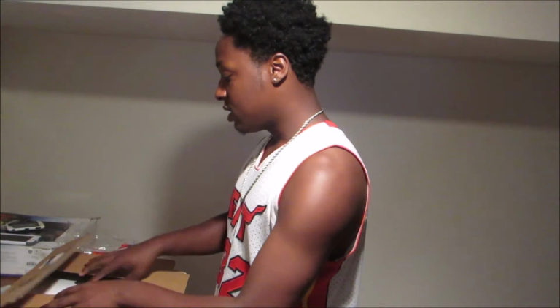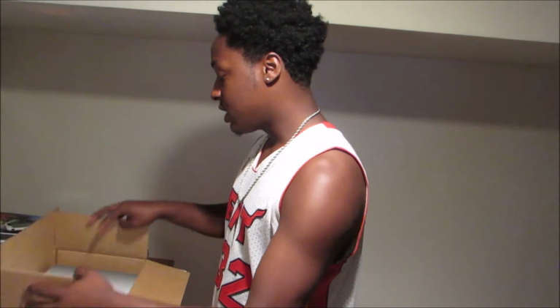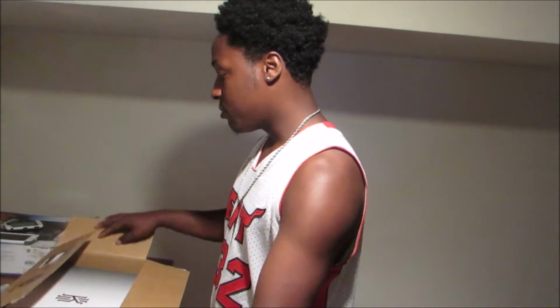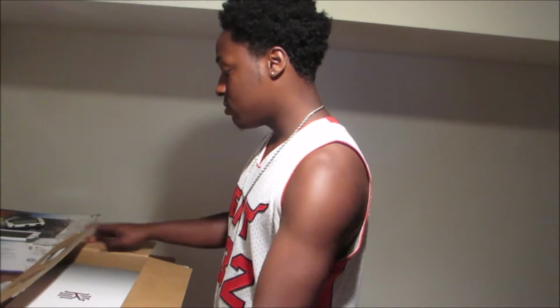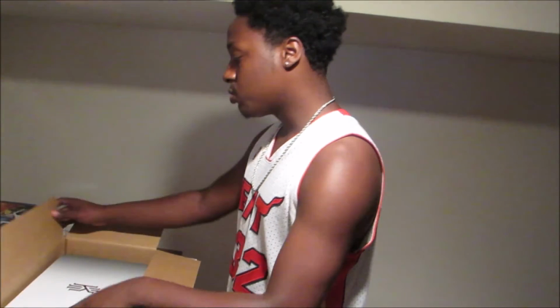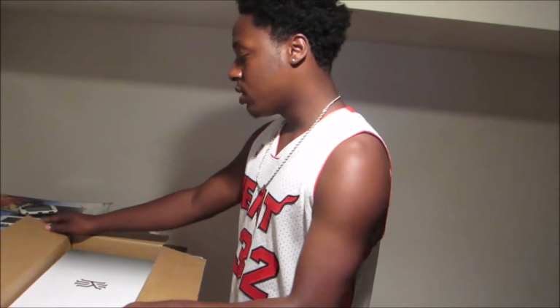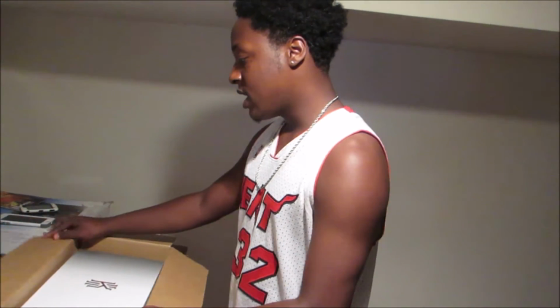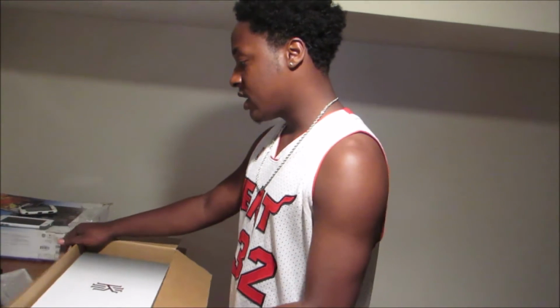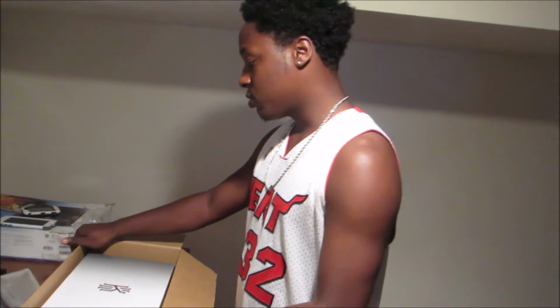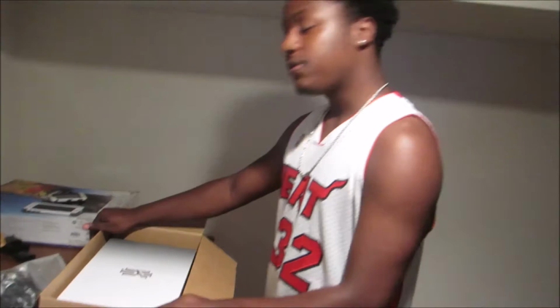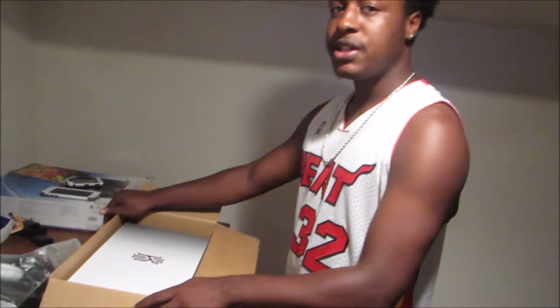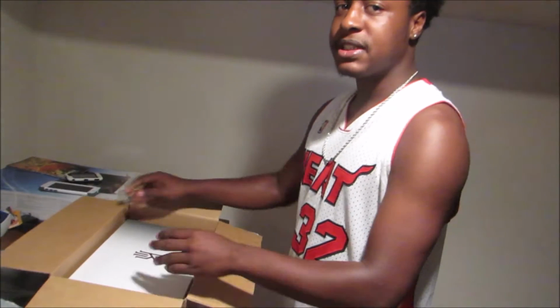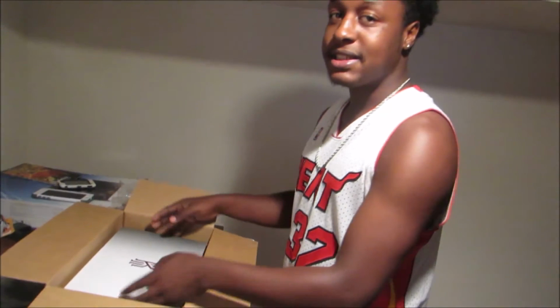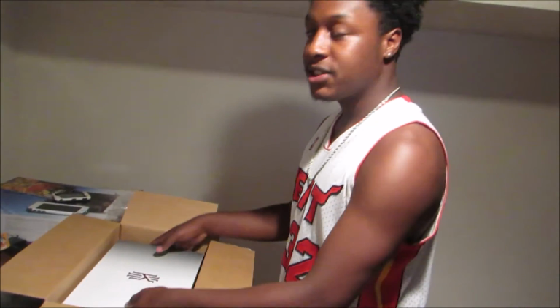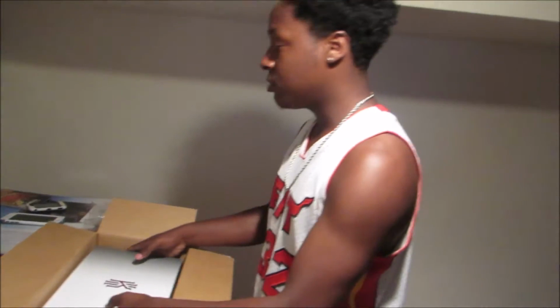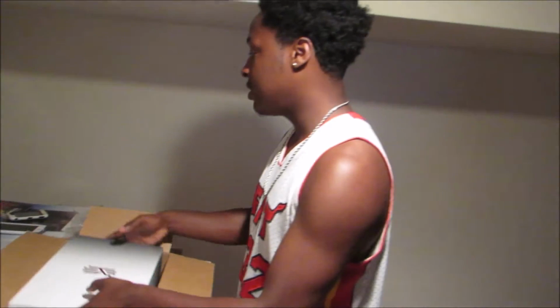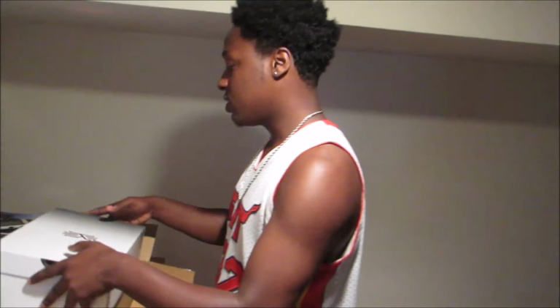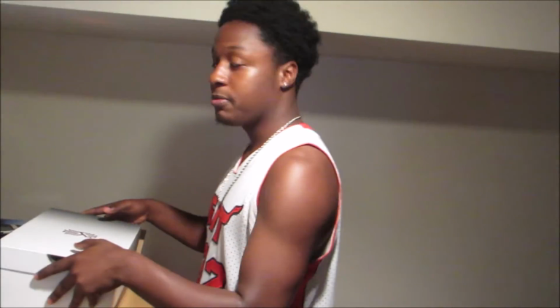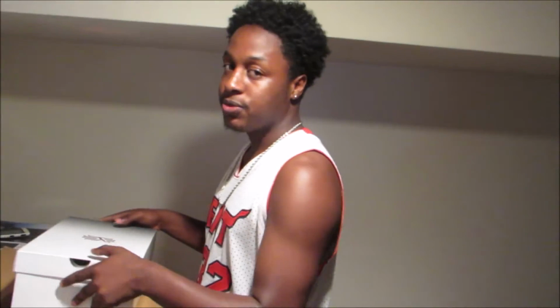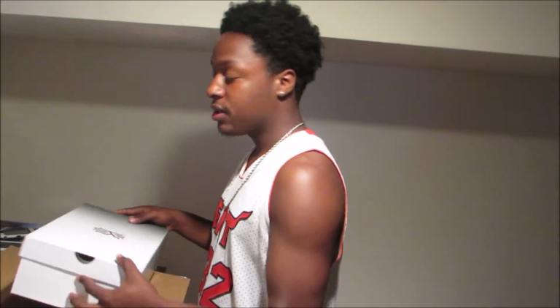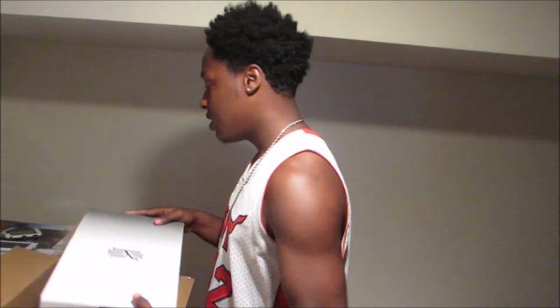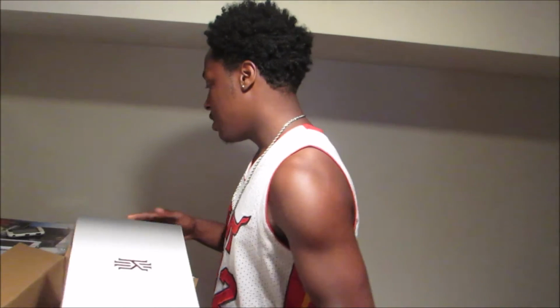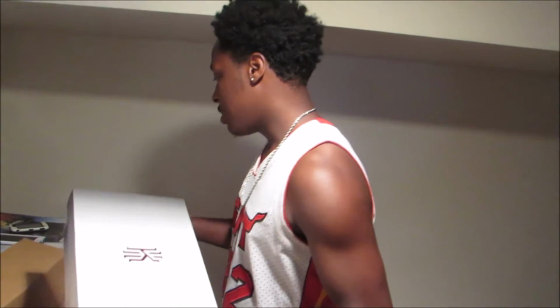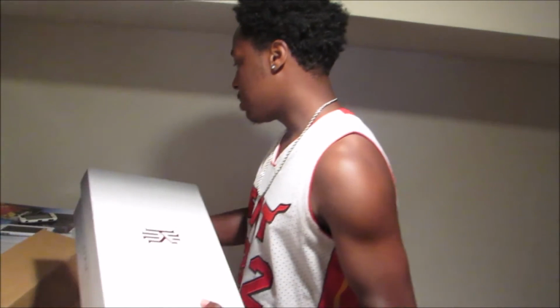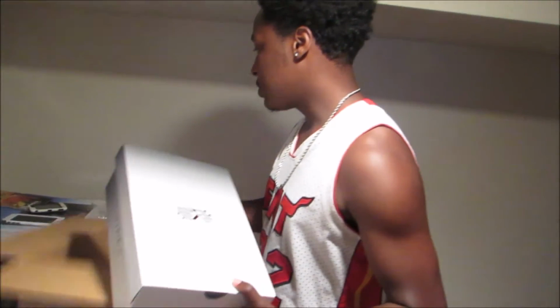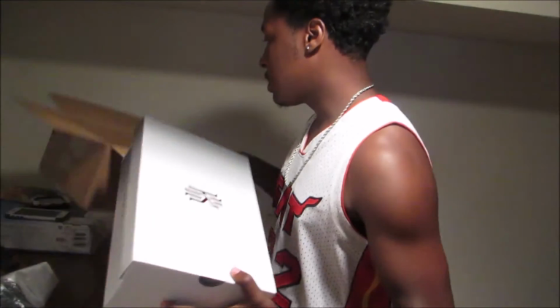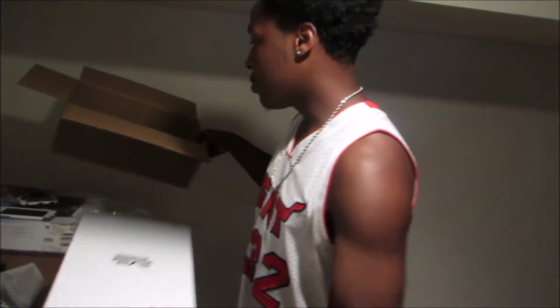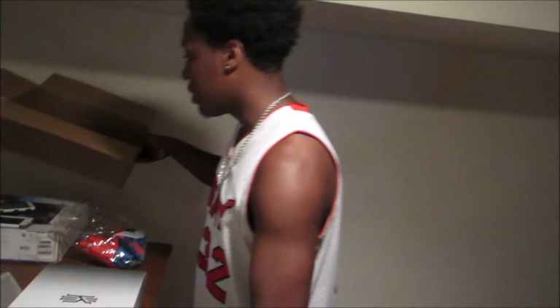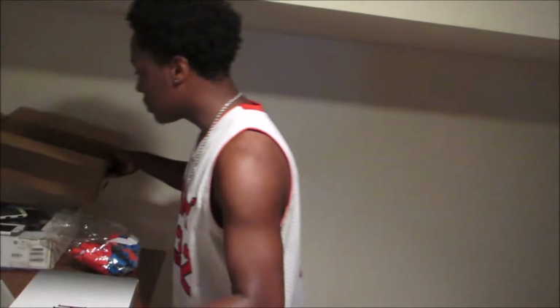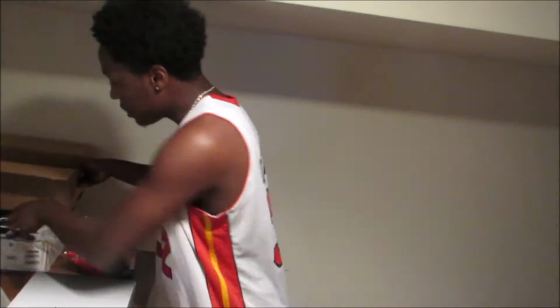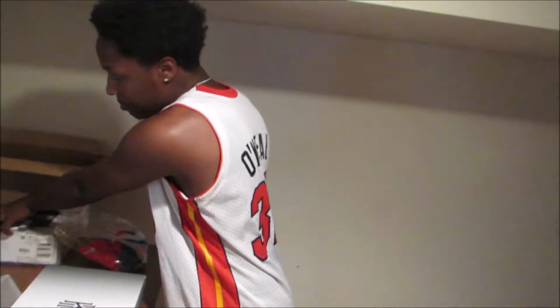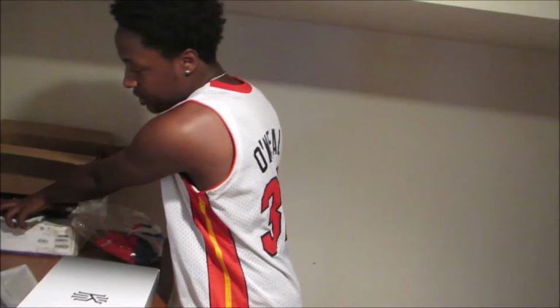These came out to $109, came up to $115 plus tax. The shipping was free. We're gonna get right into this unboxing.